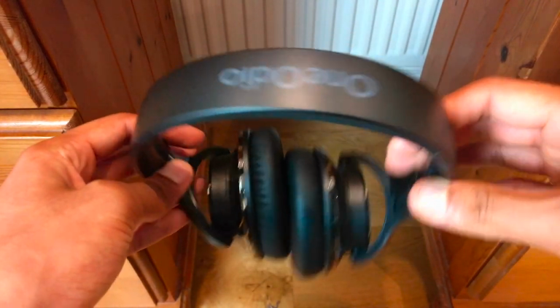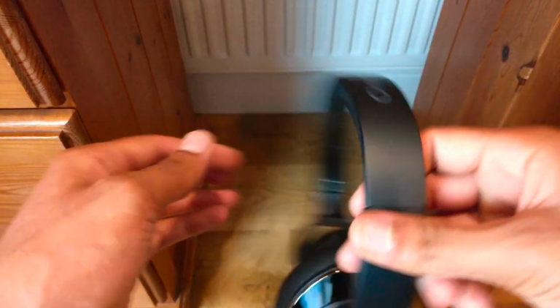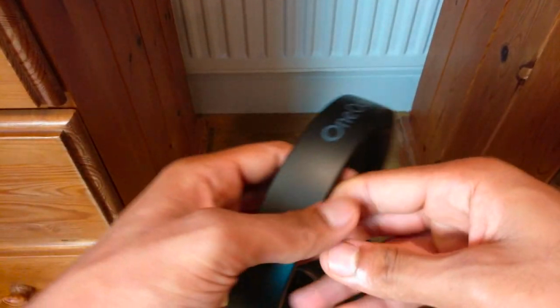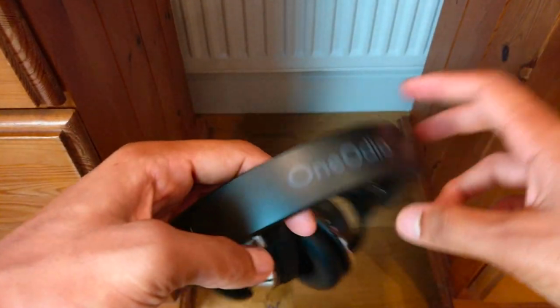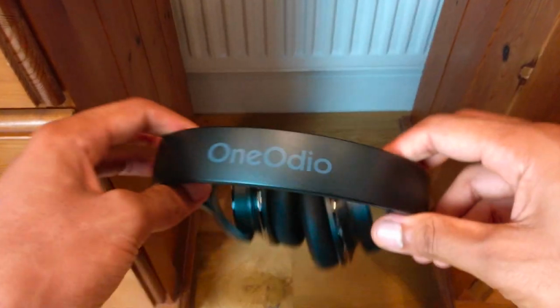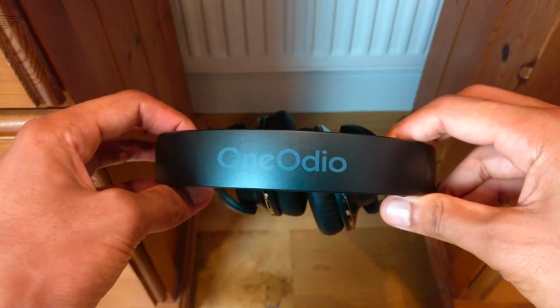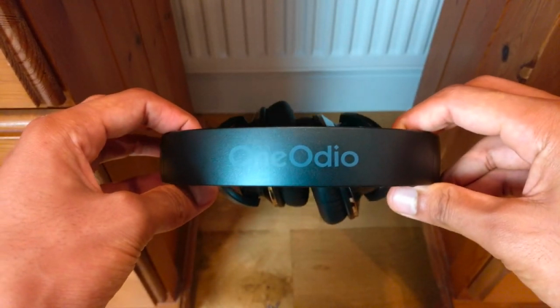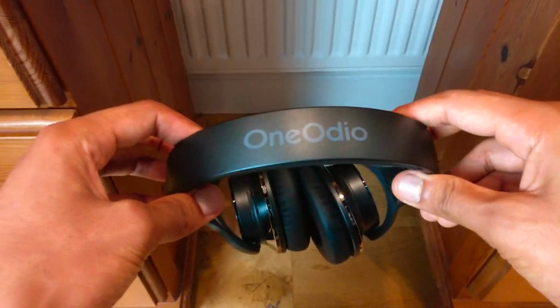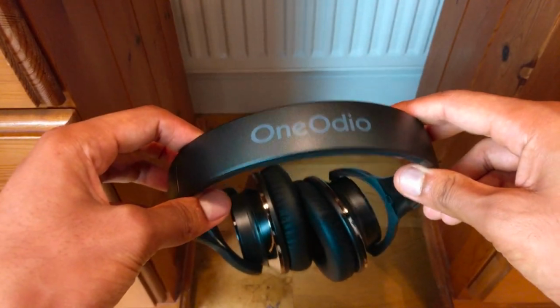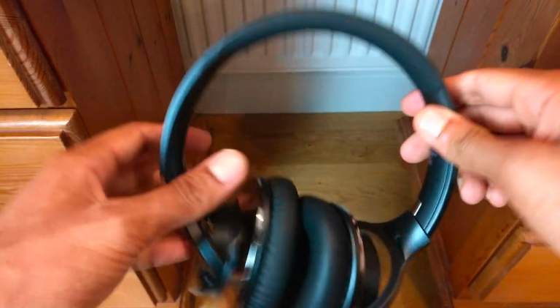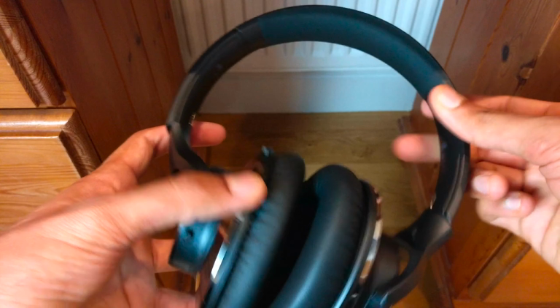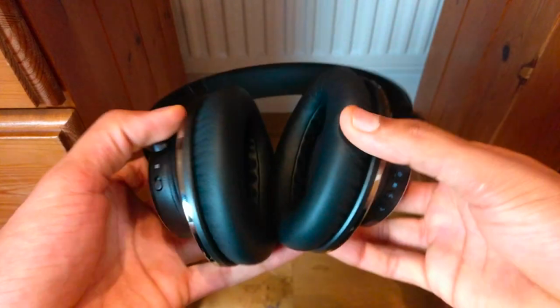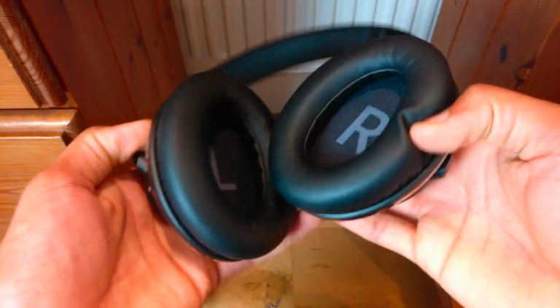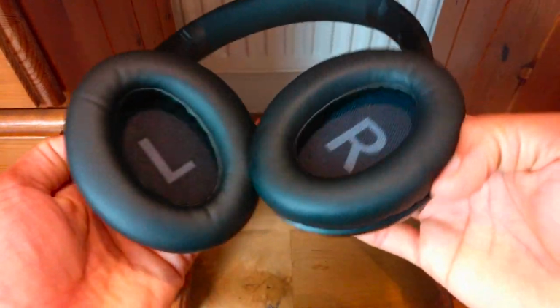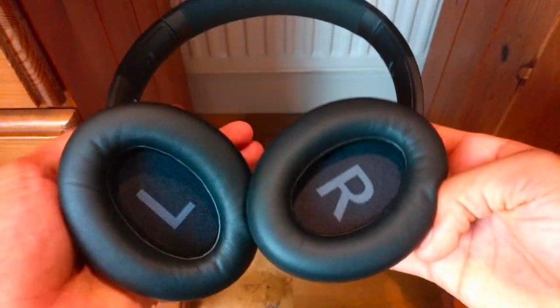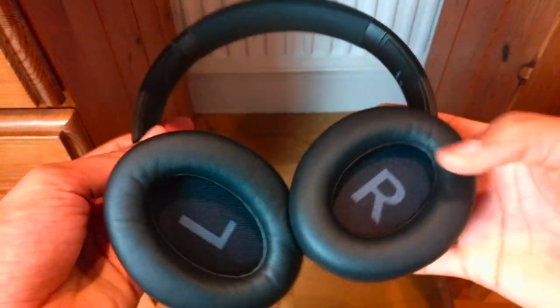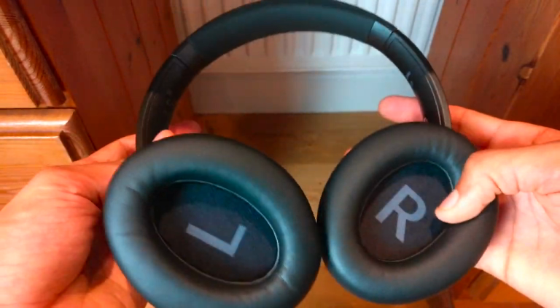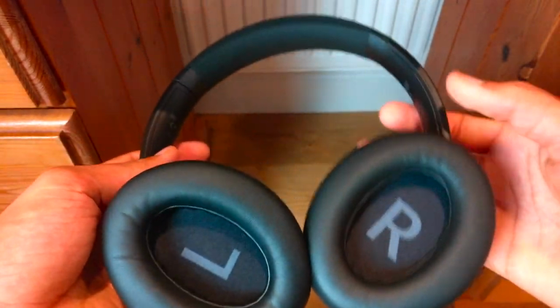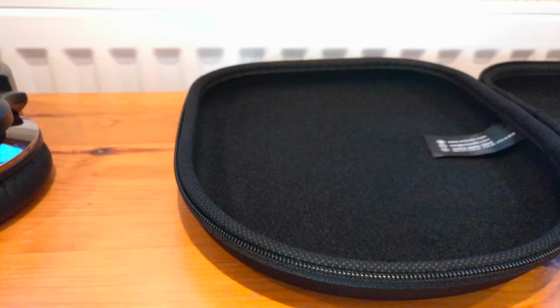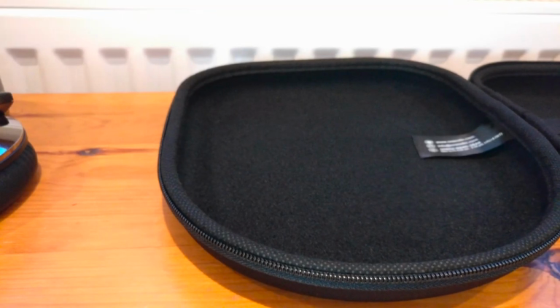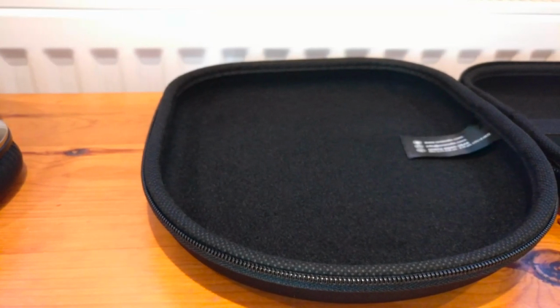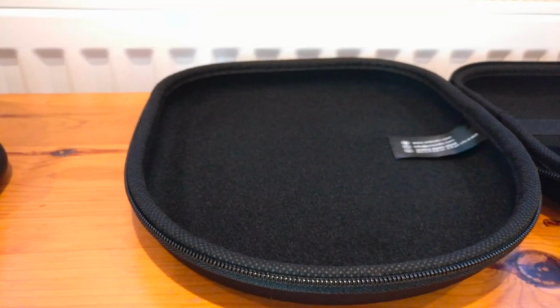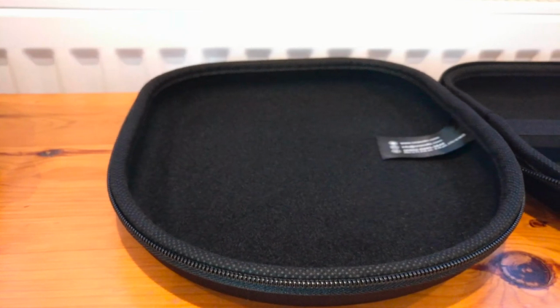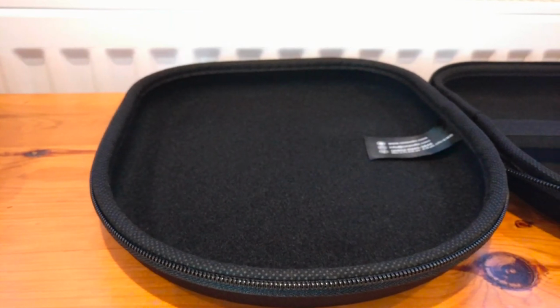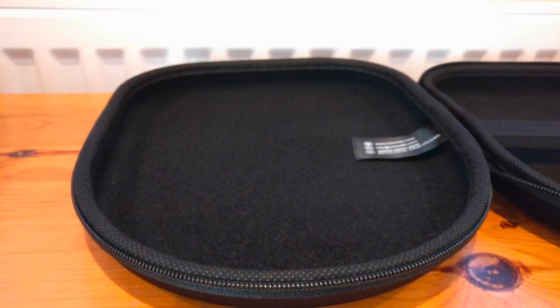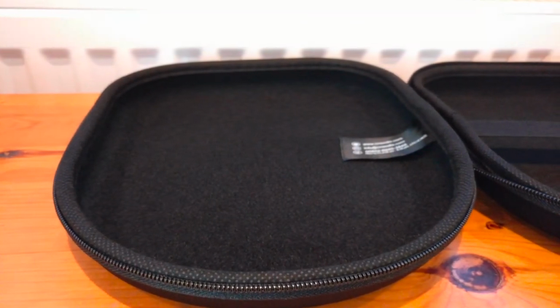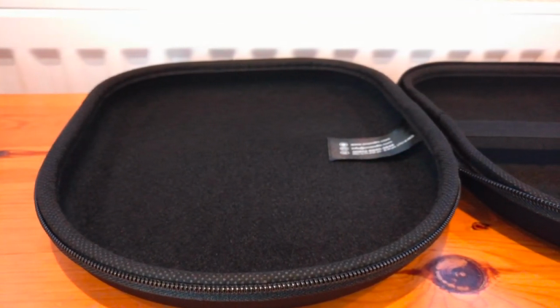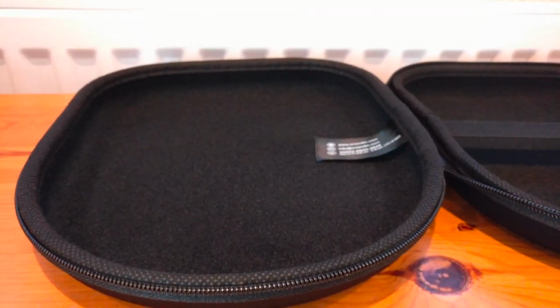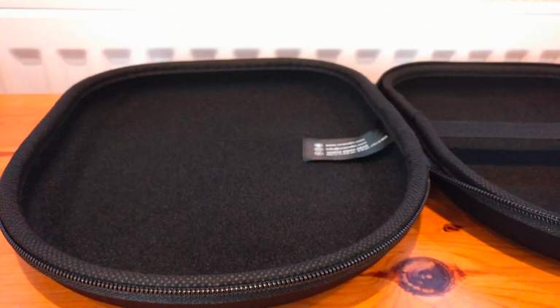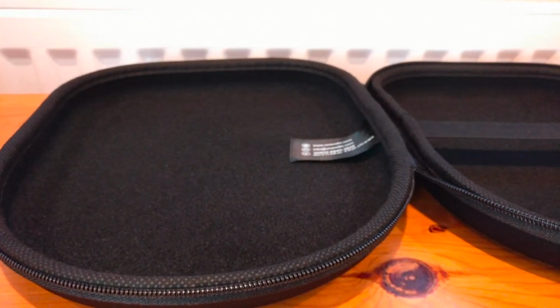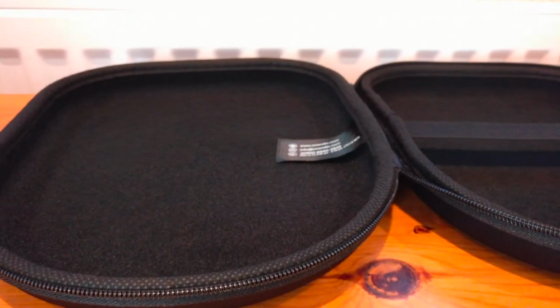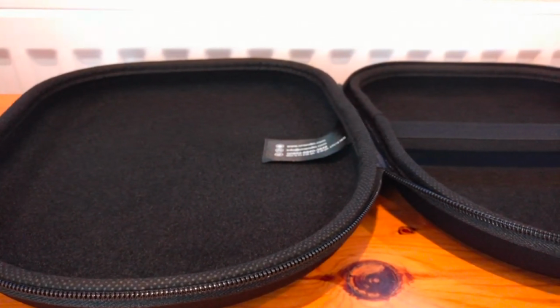You'll have to spend about £100 to get a decent set of headphones with noise cancelling. In terms of sound quality, I would say these headphones aren't amazing, but they fit in well with other headphones in the same price category.